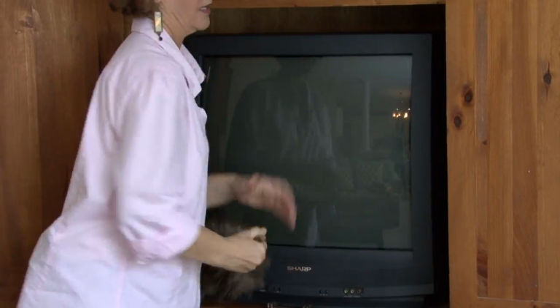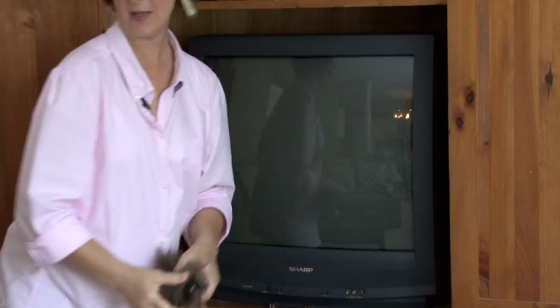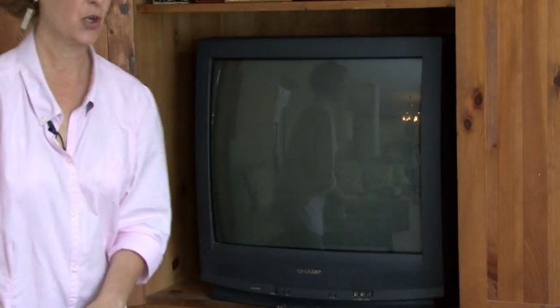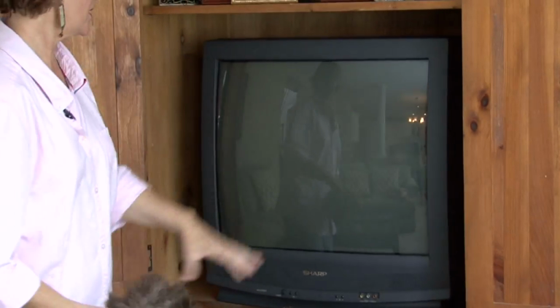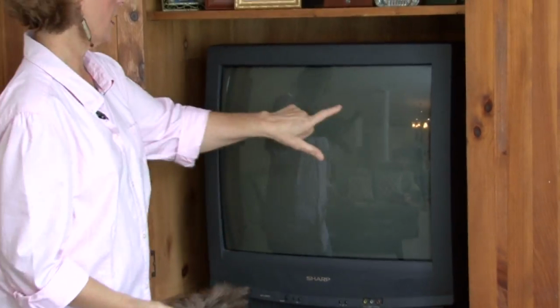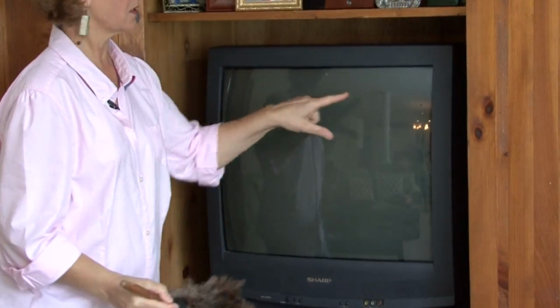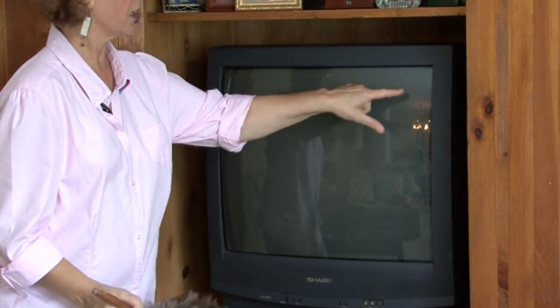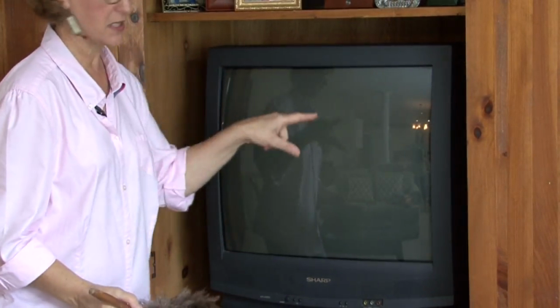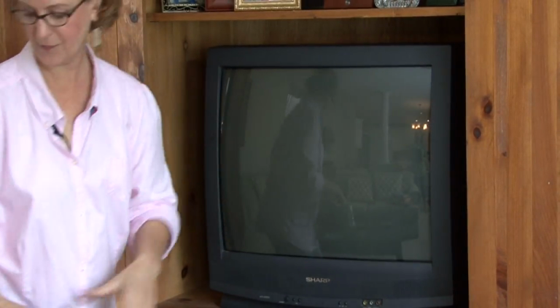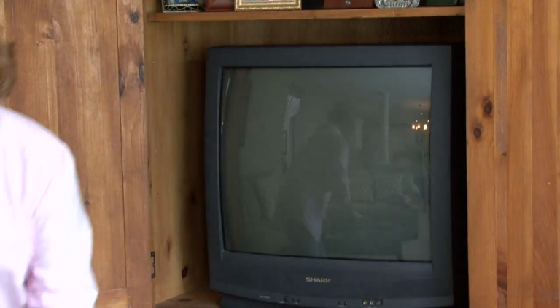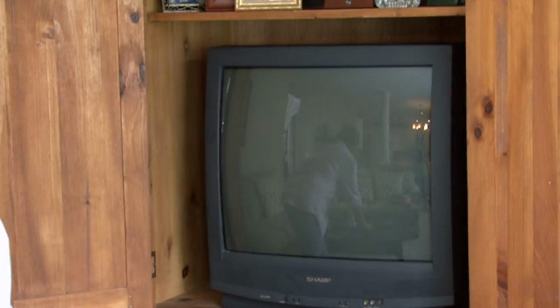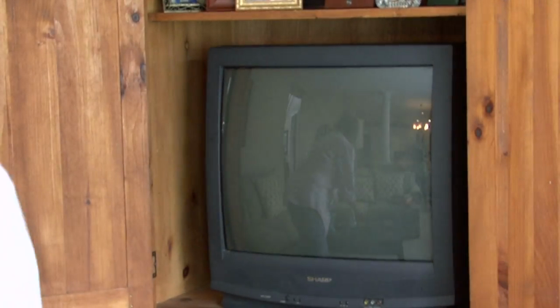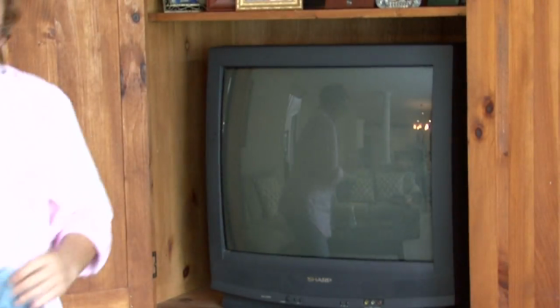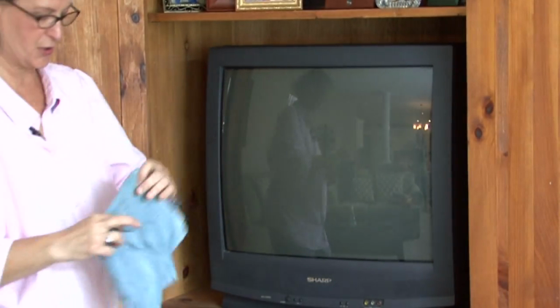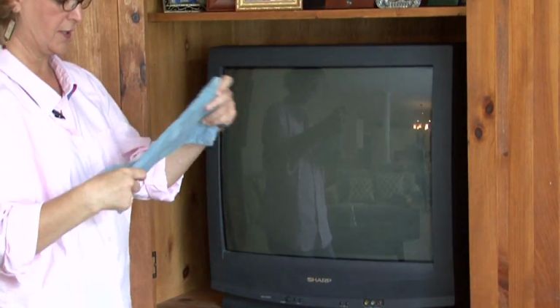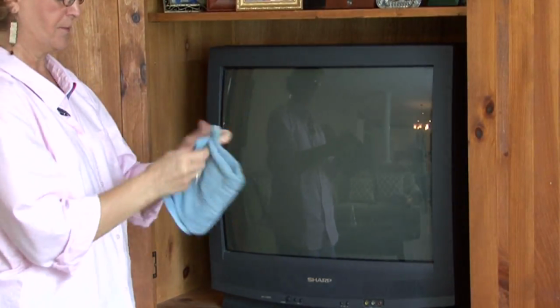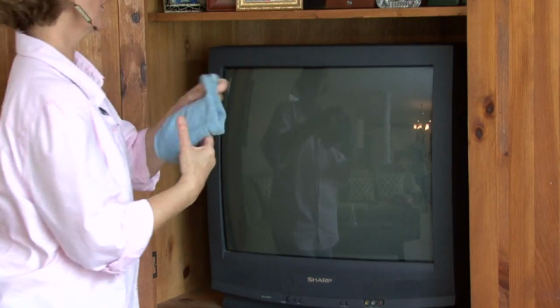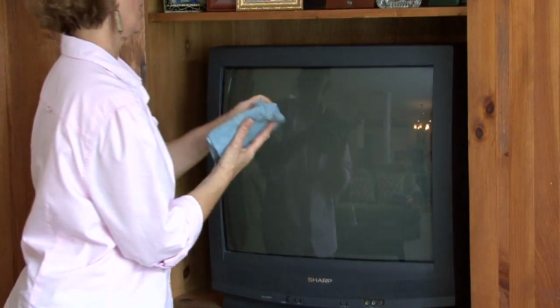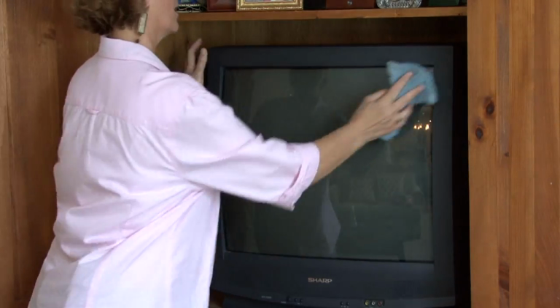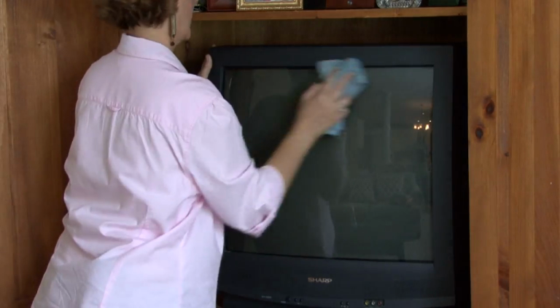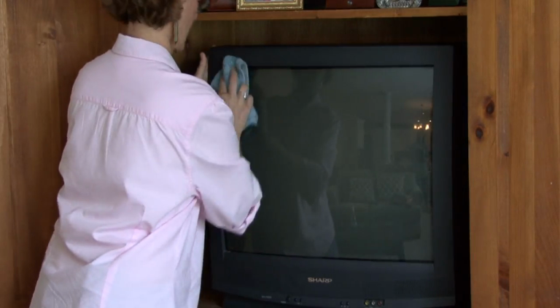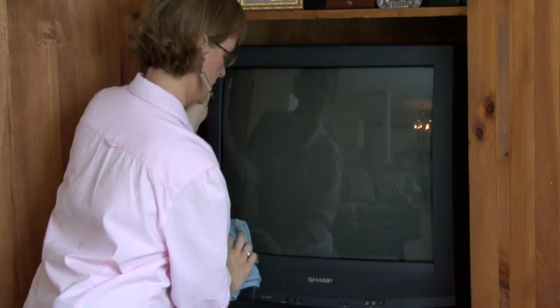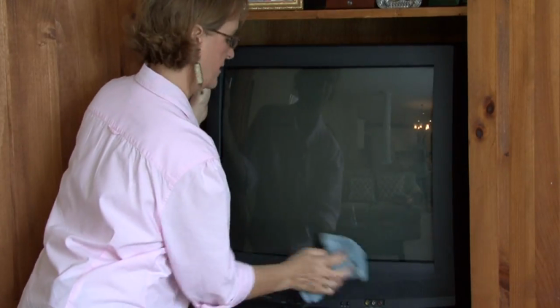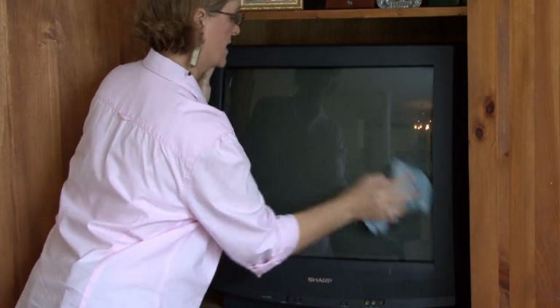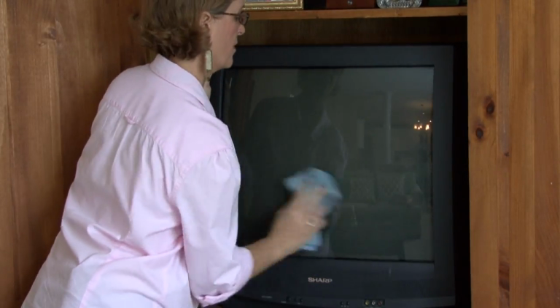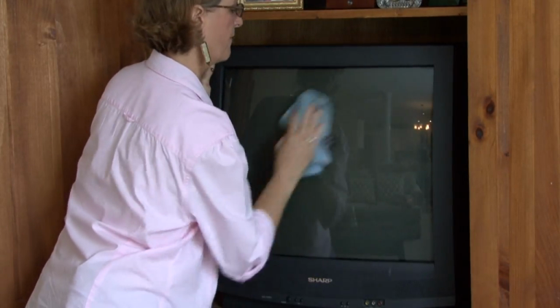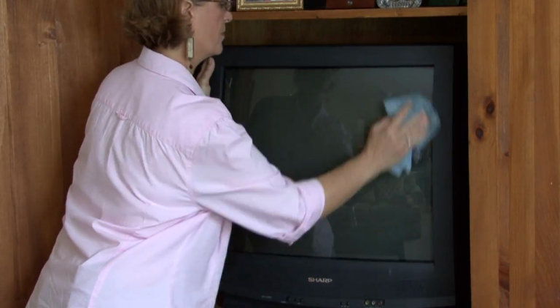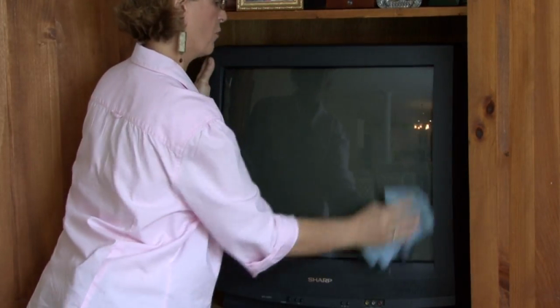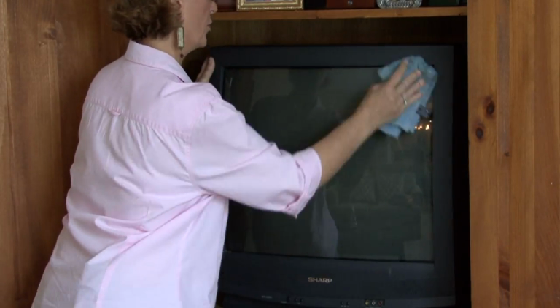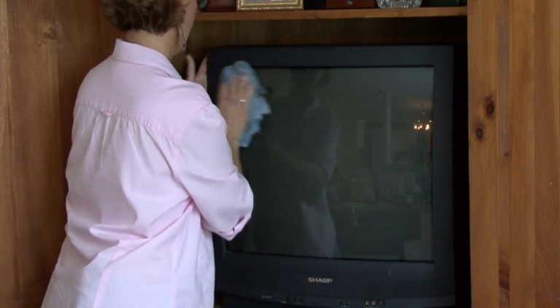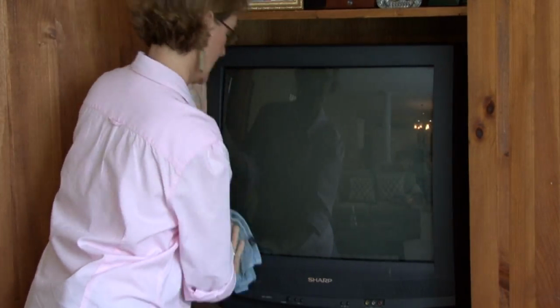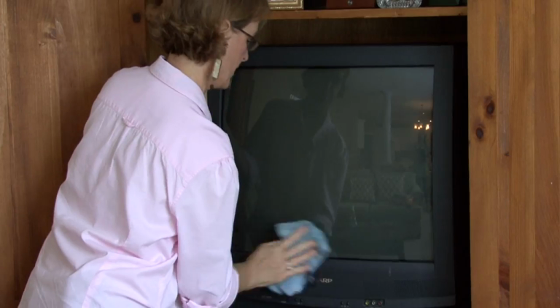You'll see a dust film, so you want to go in and just clean the dust film first before you put any type of cleaner on it.